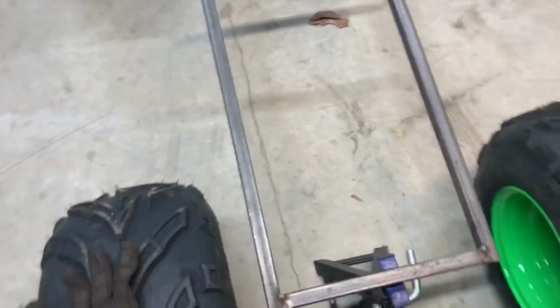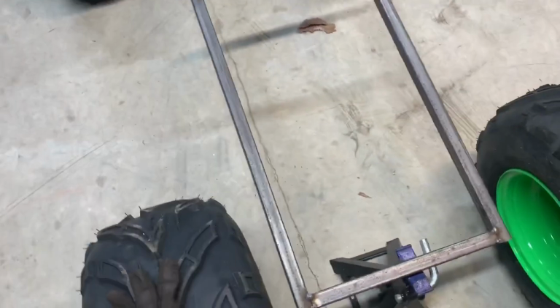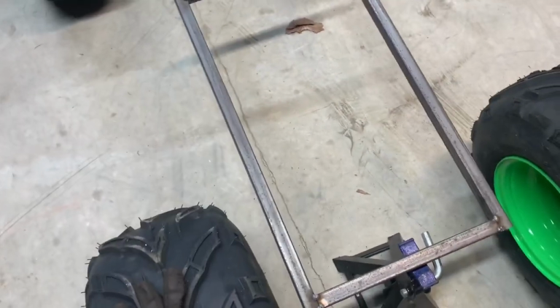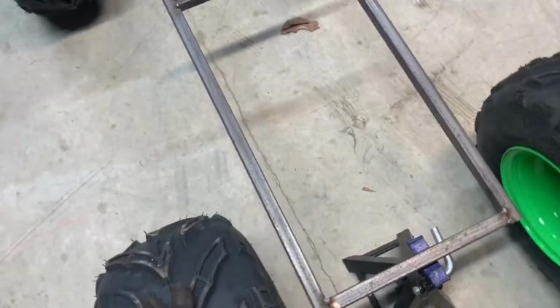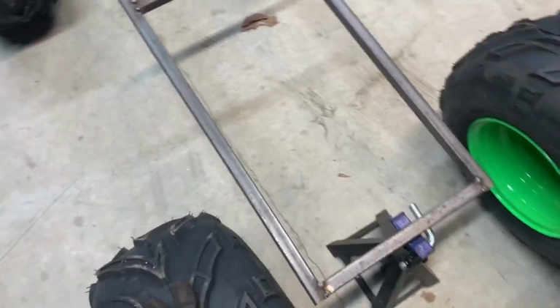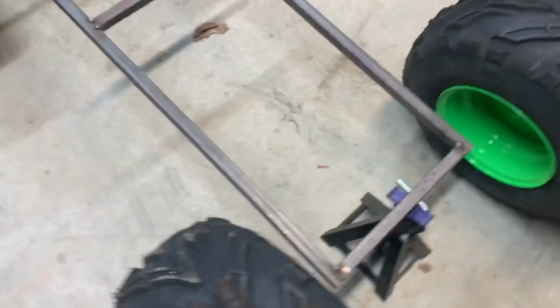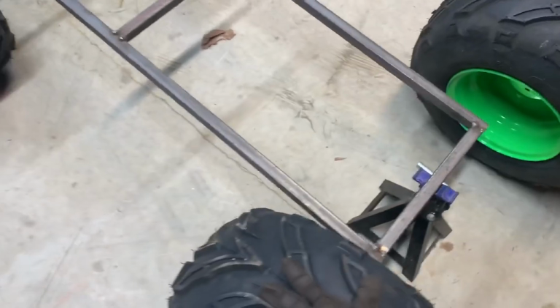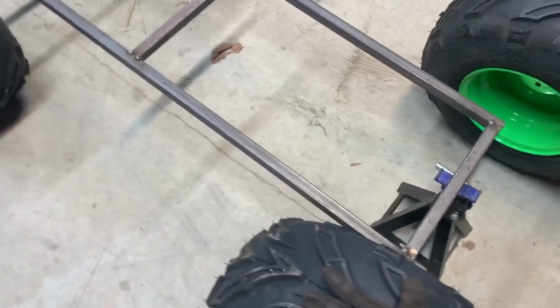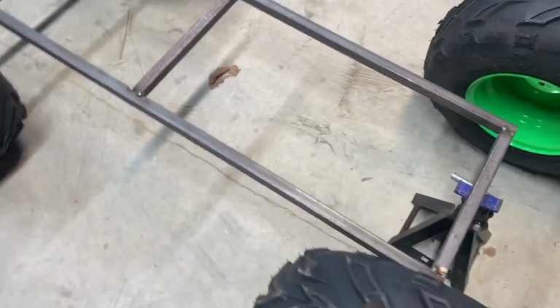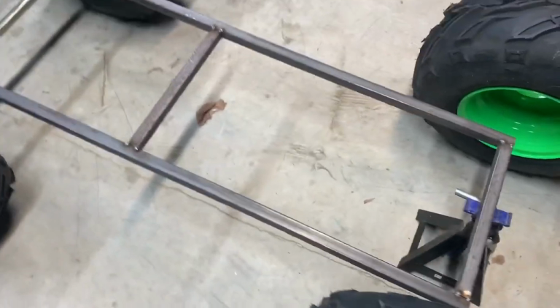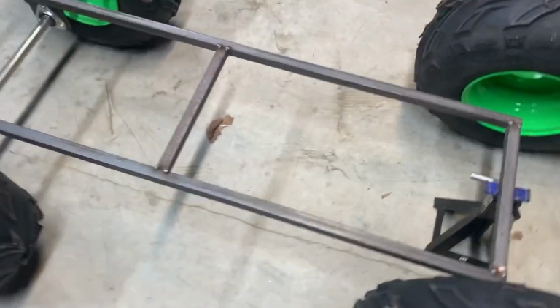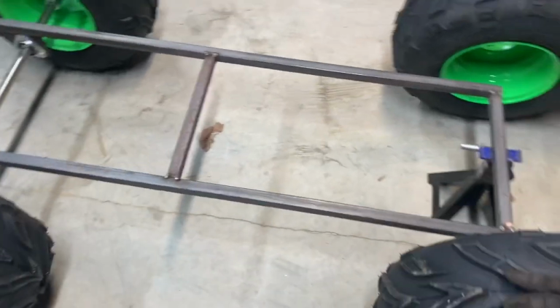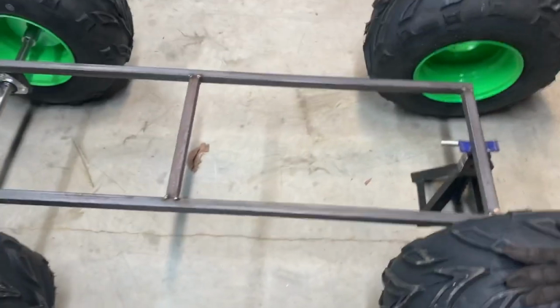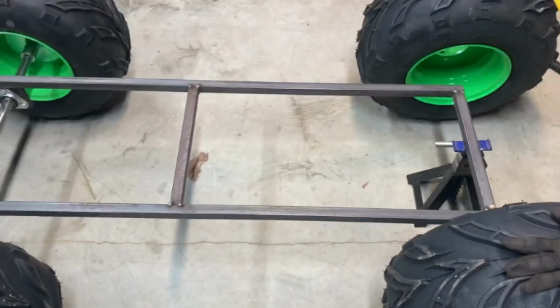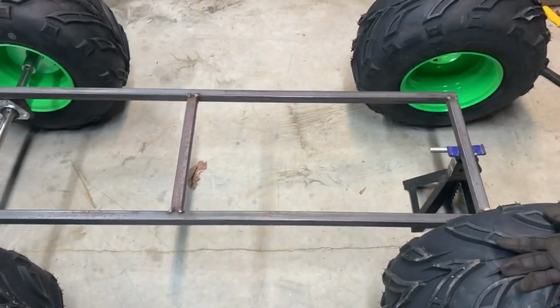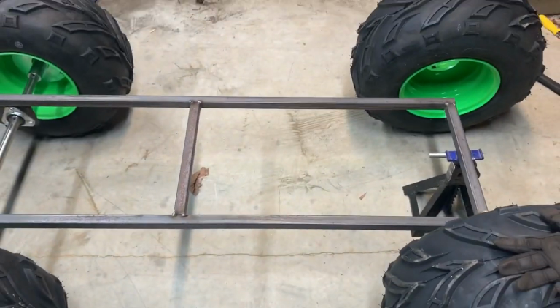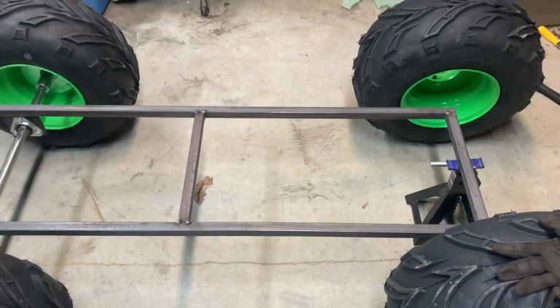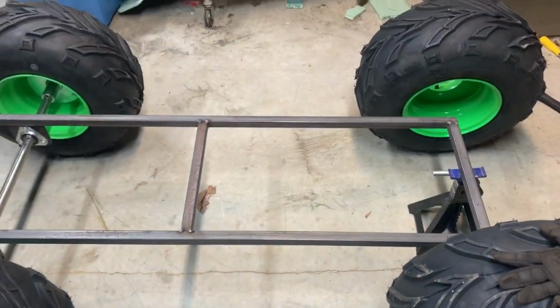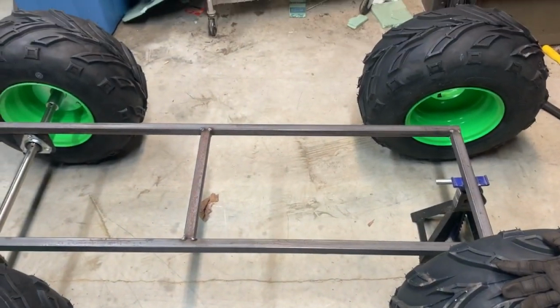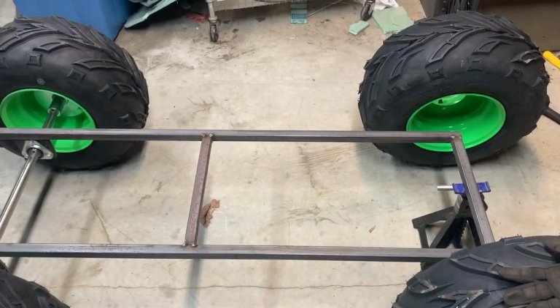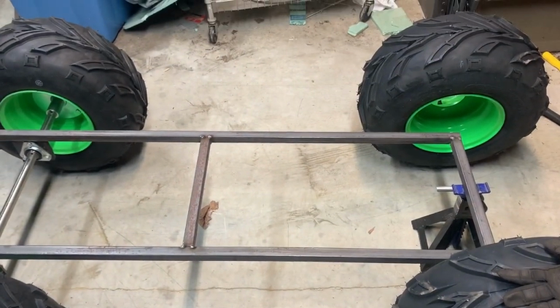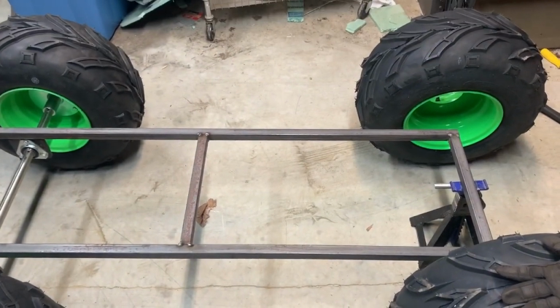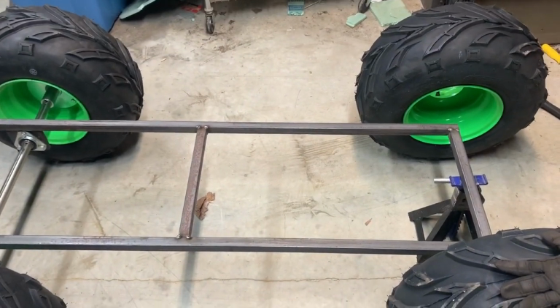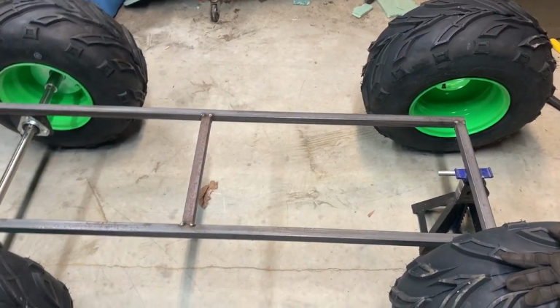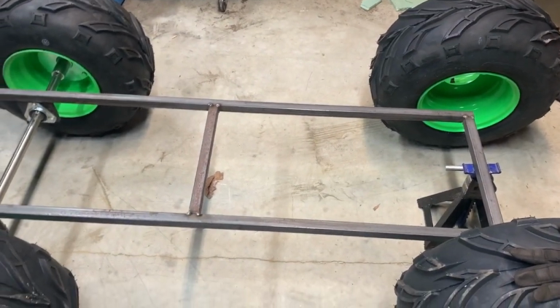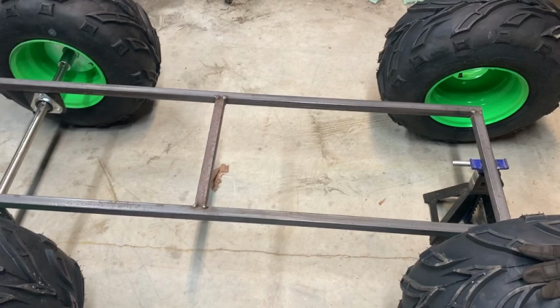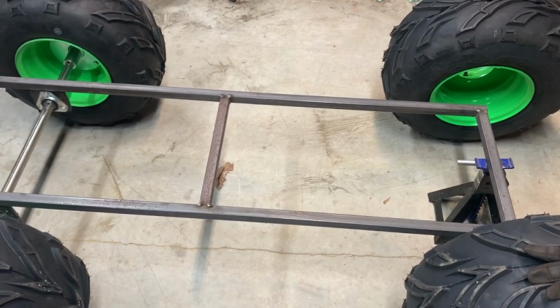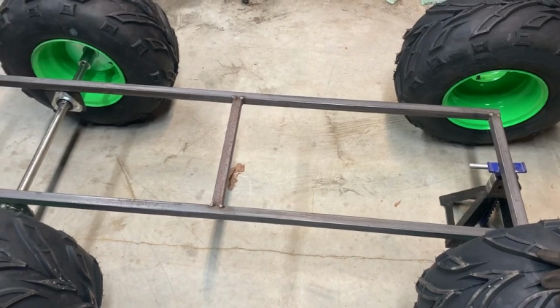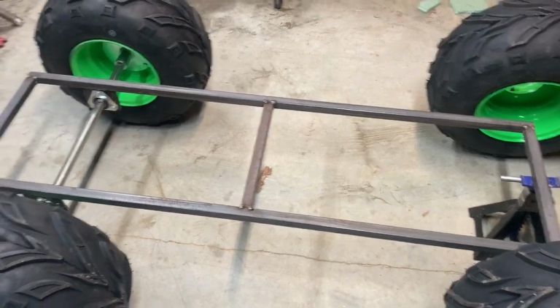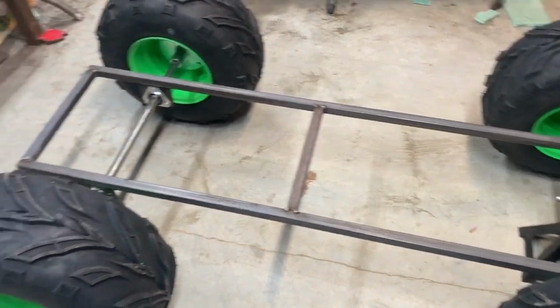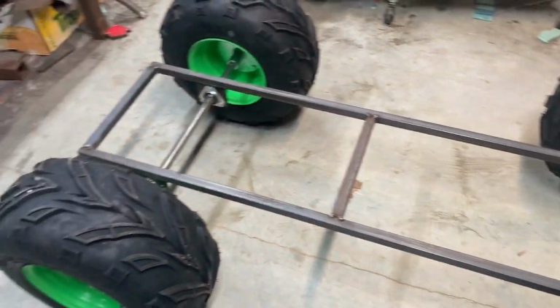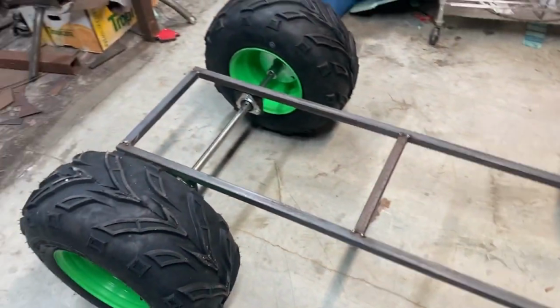I didn't realize how narrow the frame had to be — that was a screw-up too. So yeah, that's what I got done tonight.